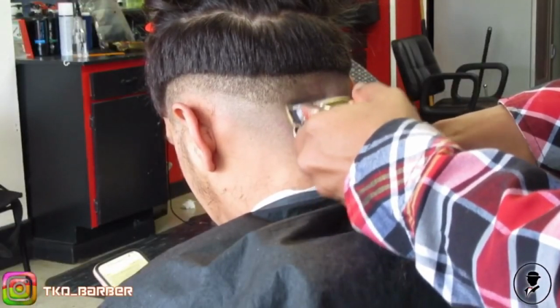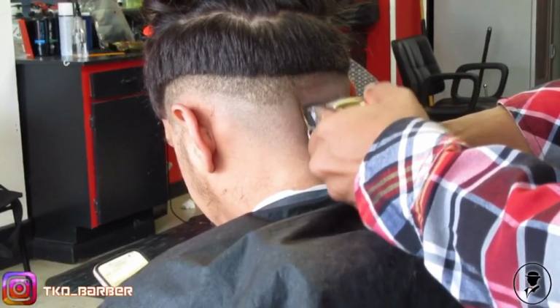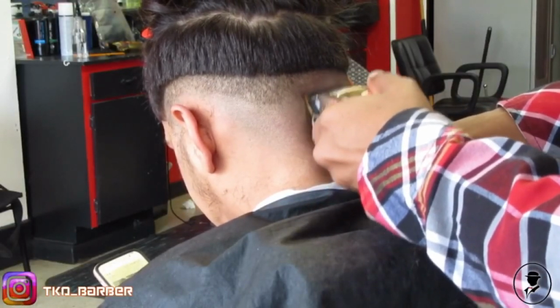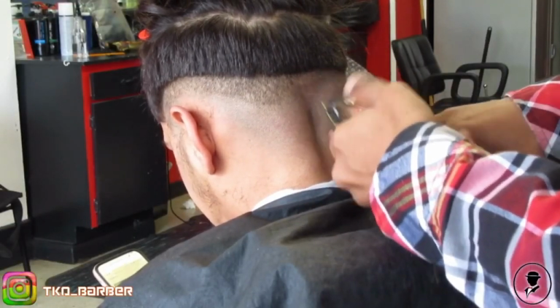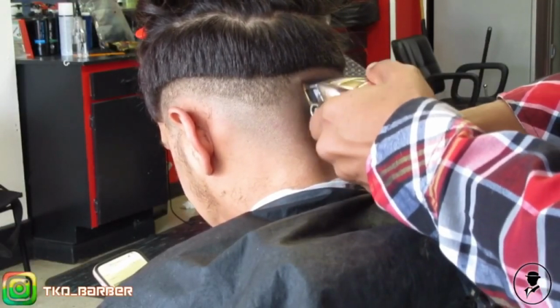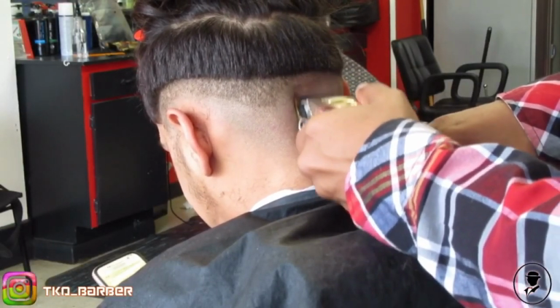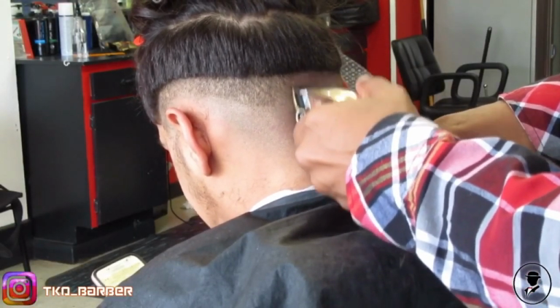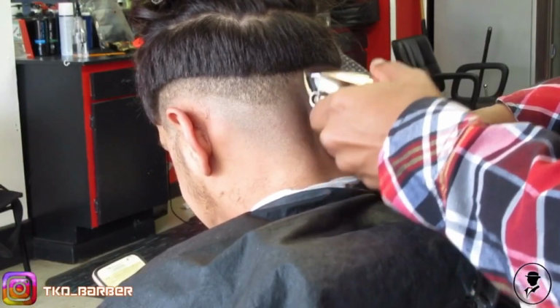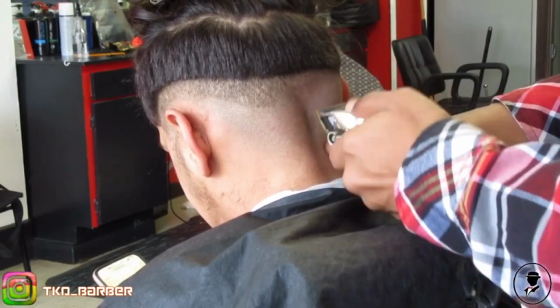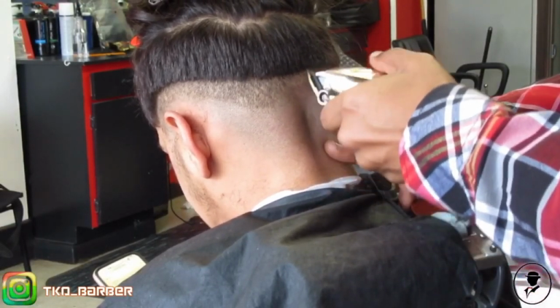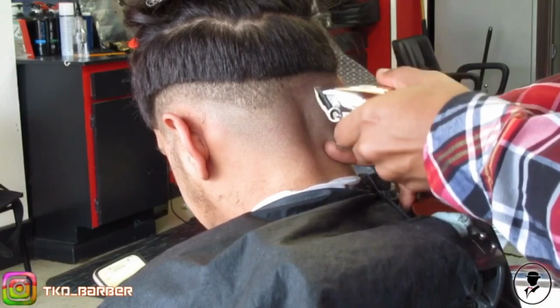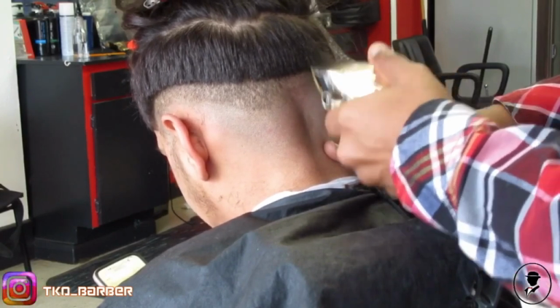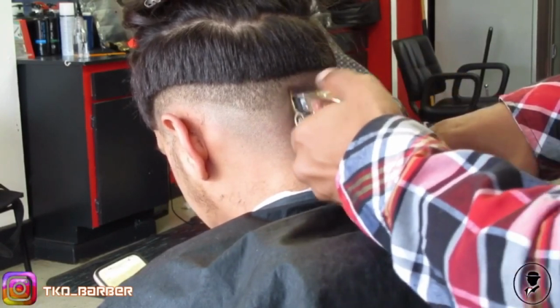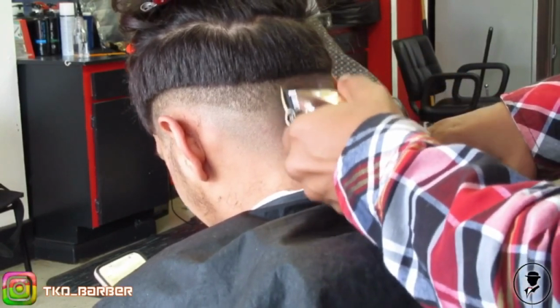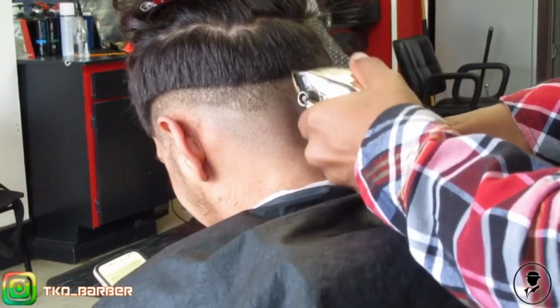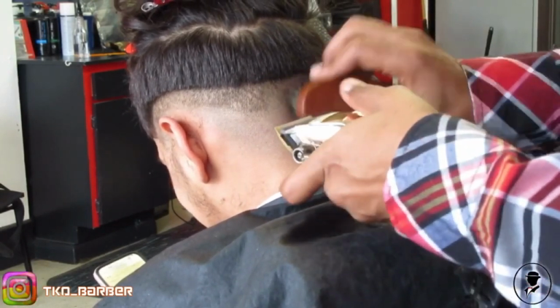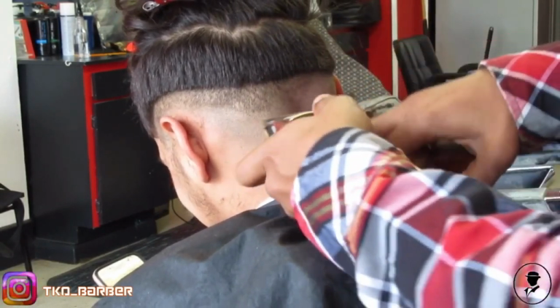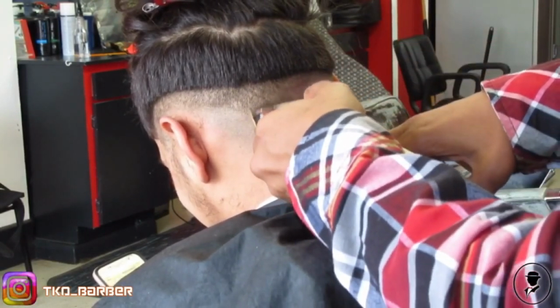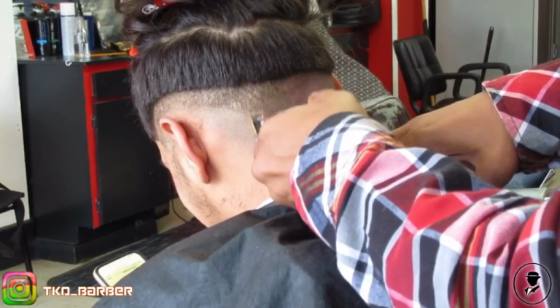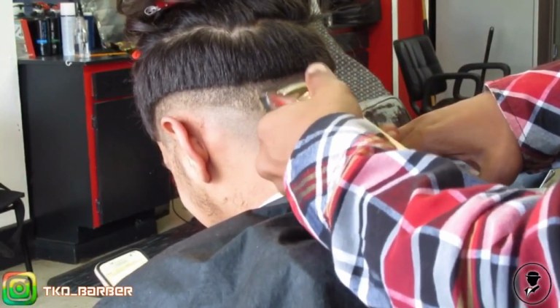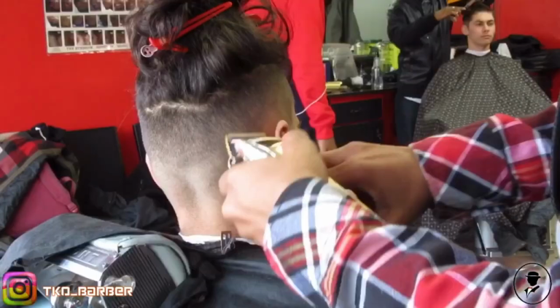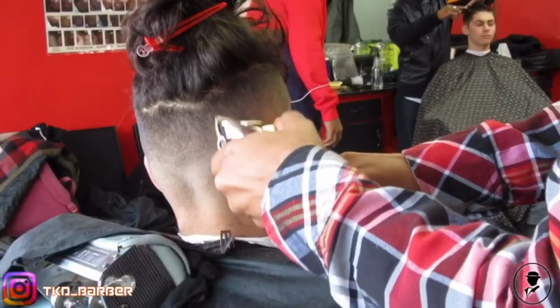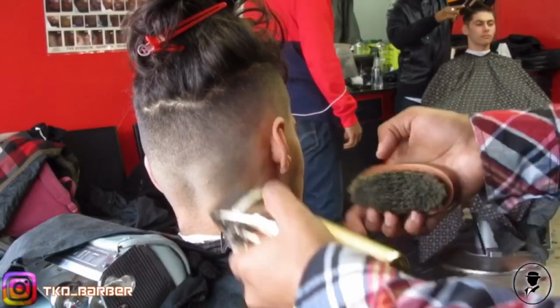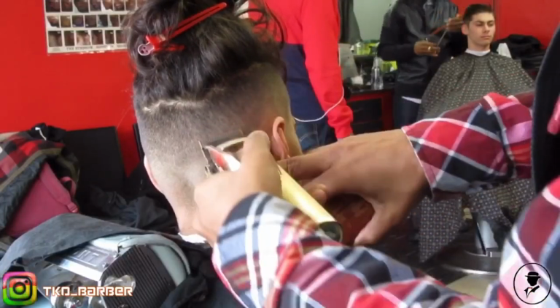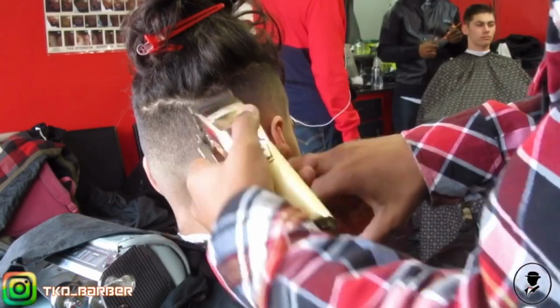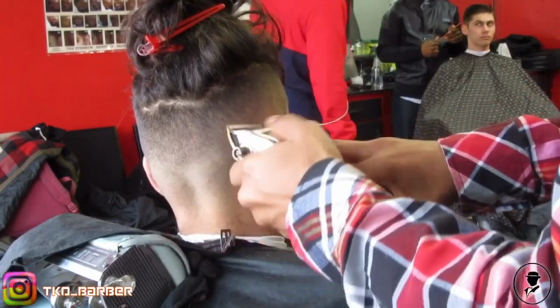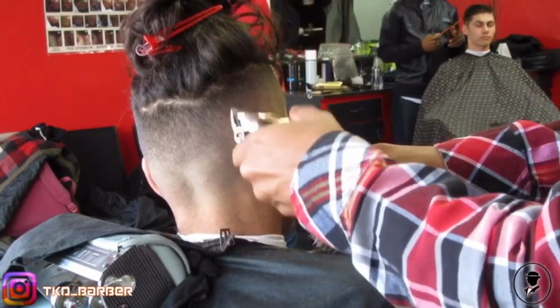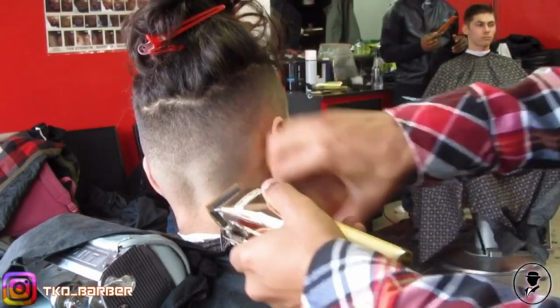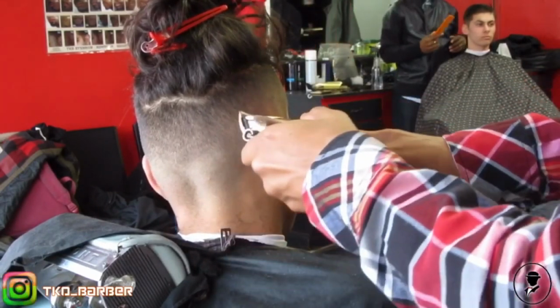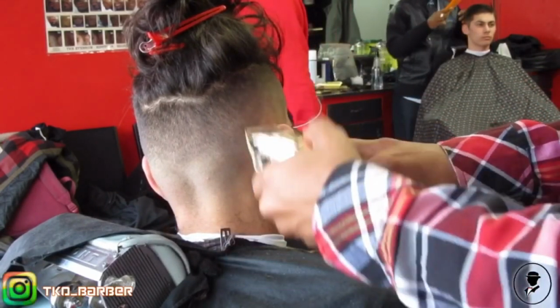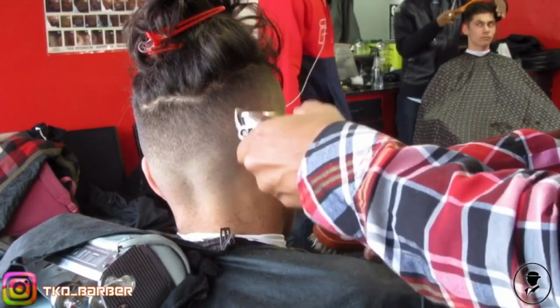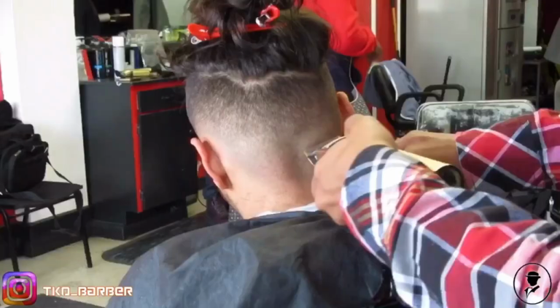Now, with this client, he usually braids the top, so we just gave him a bald fade on the sides. I did recommend that we straighten up that part, but he insisted — so who am I to tell the man no?